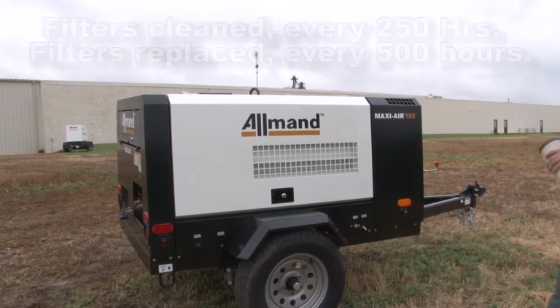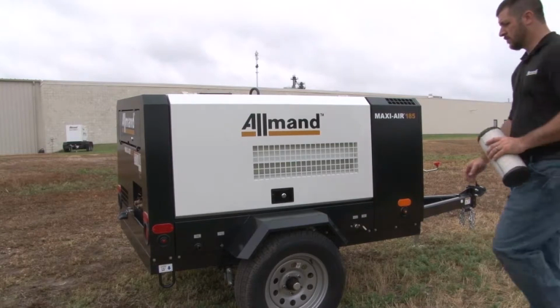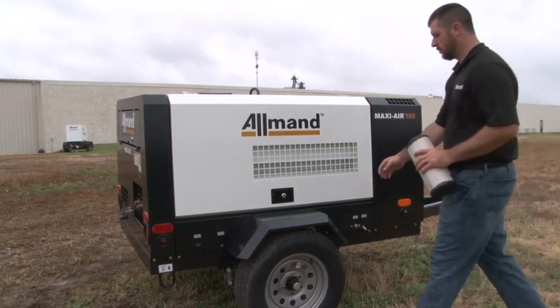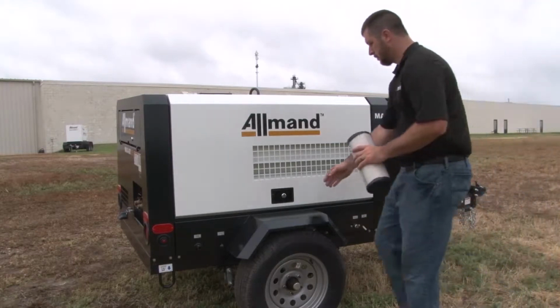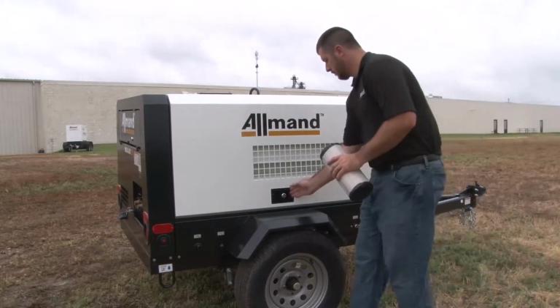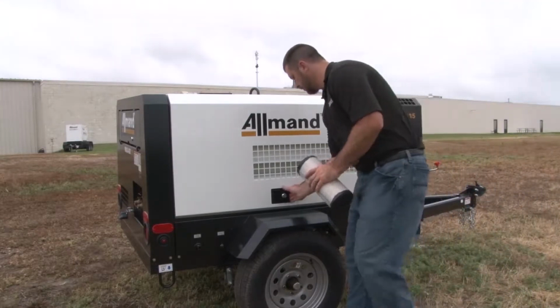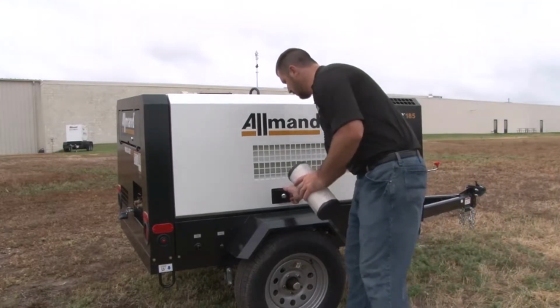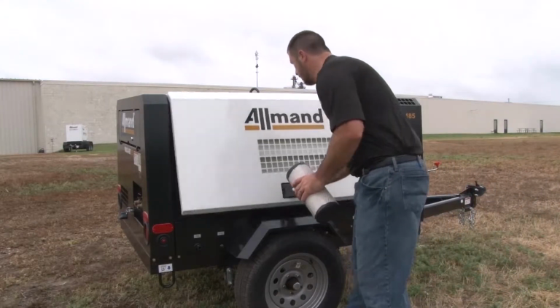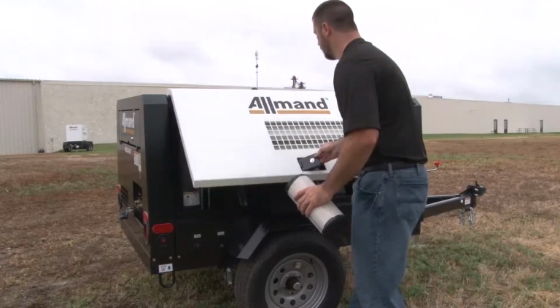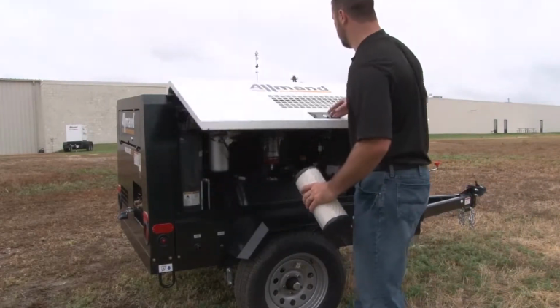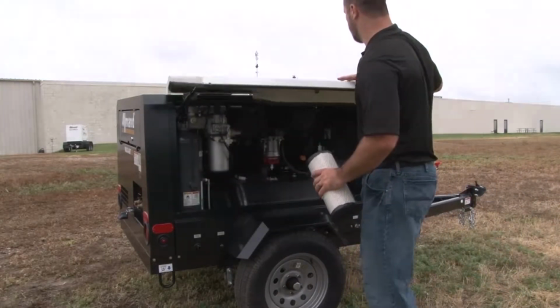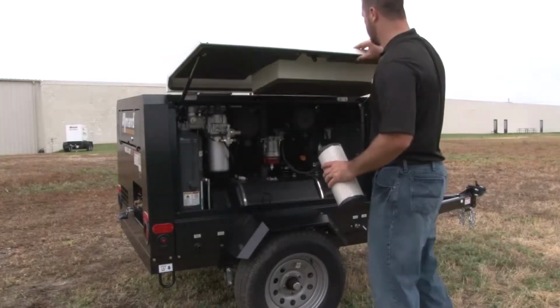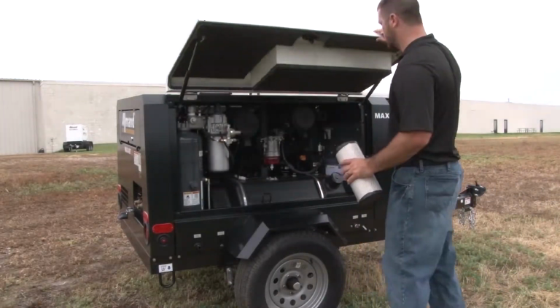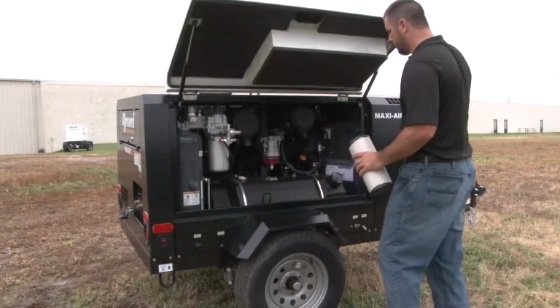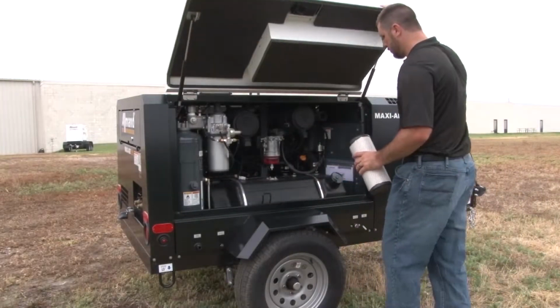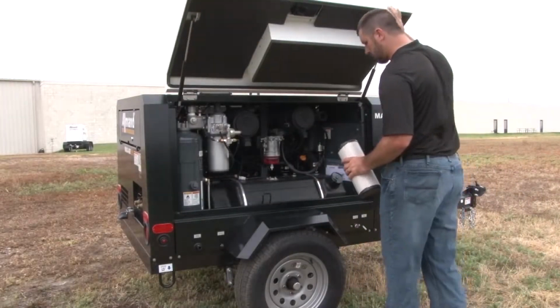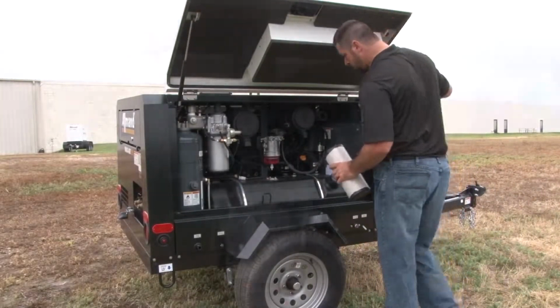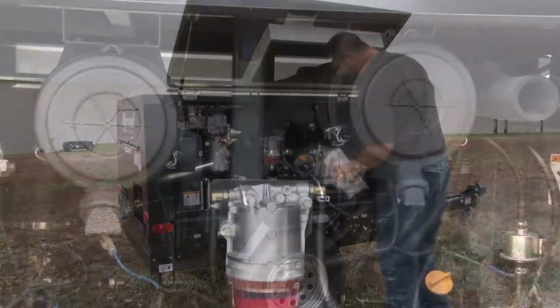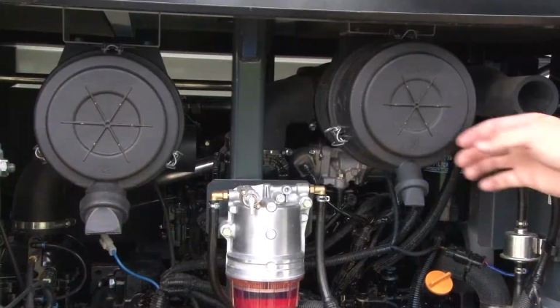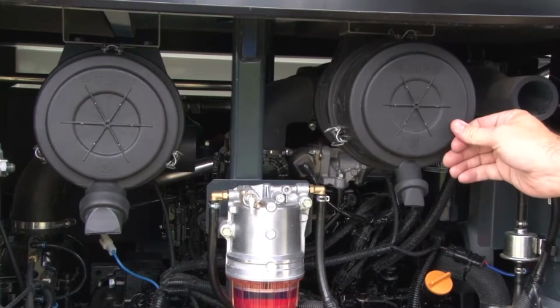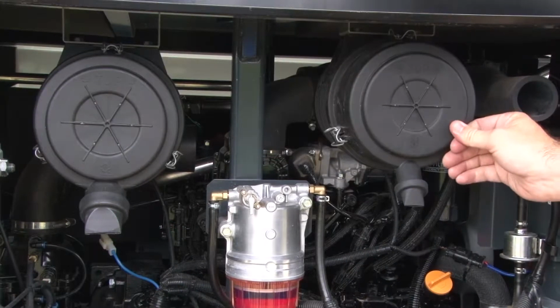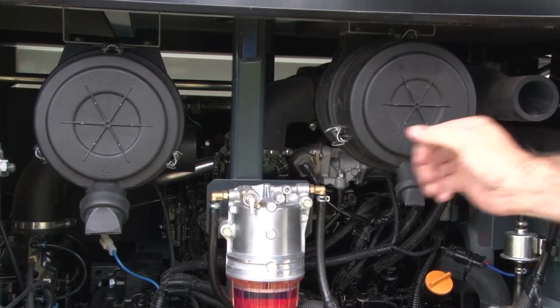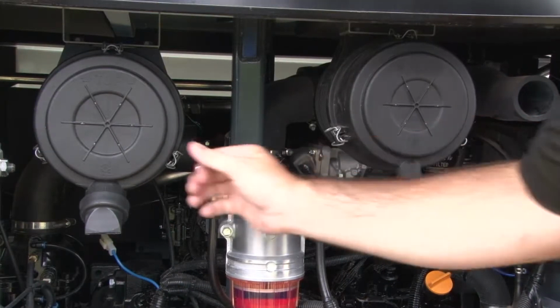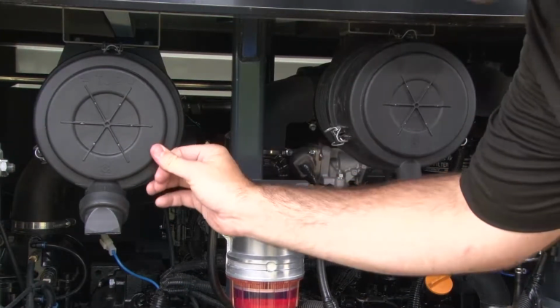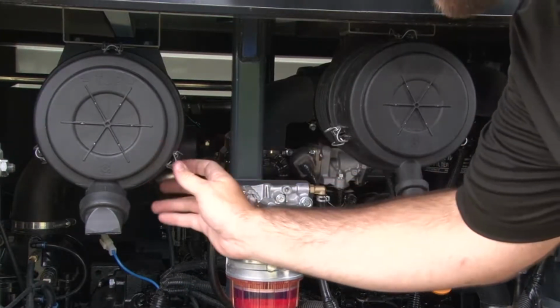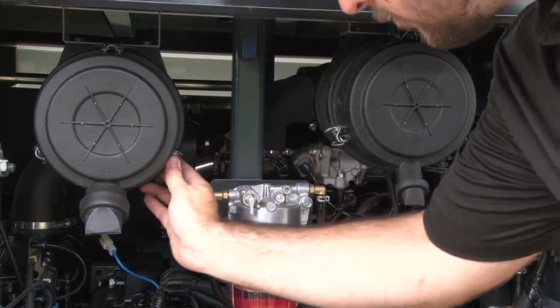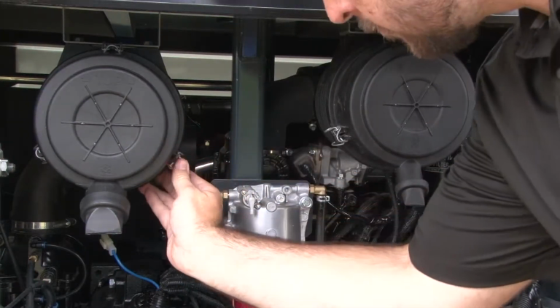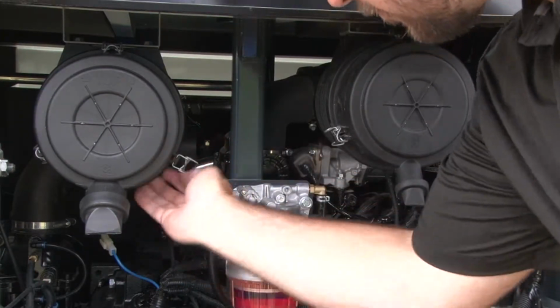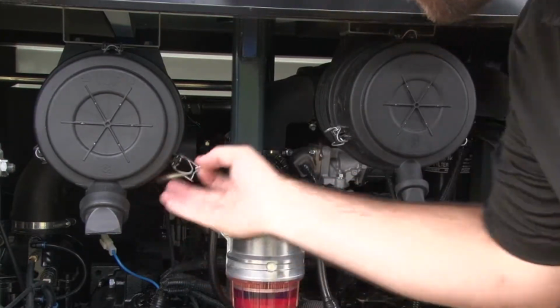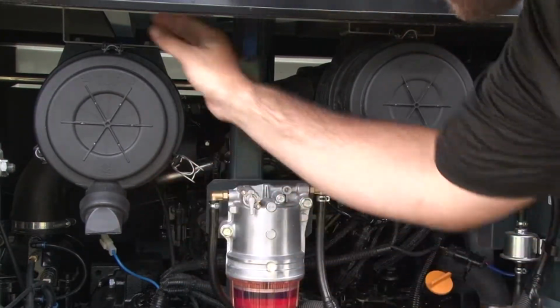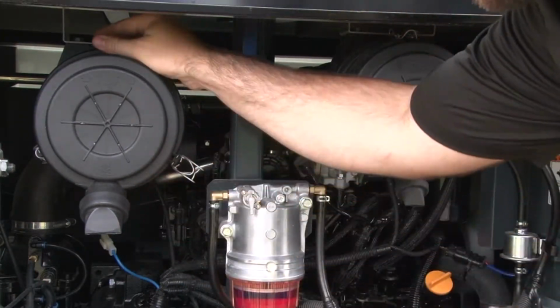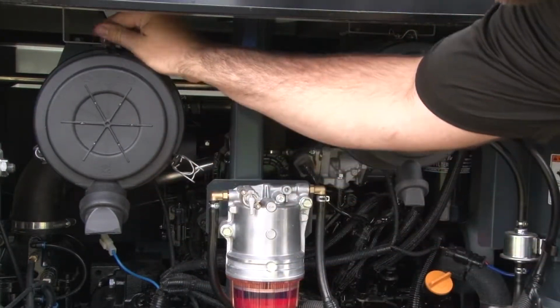Open the curbside access door. The engine side and compressor side filters are next to each other in the engine compartment.